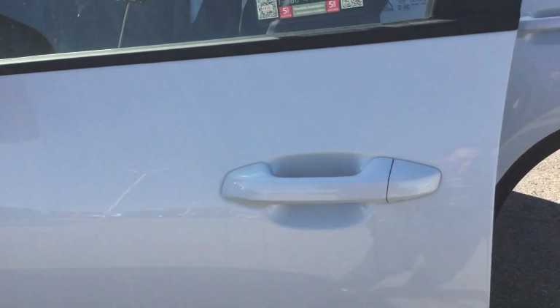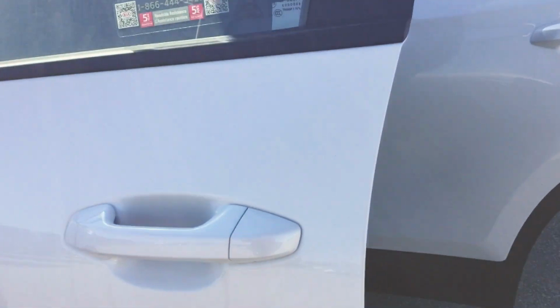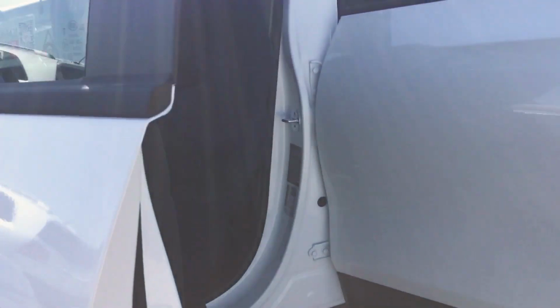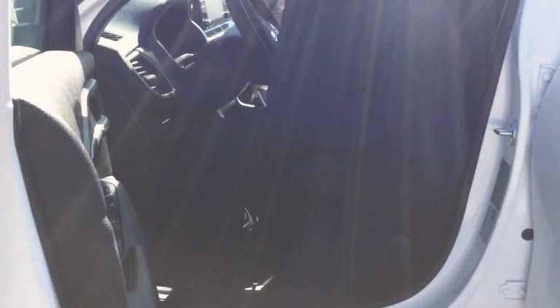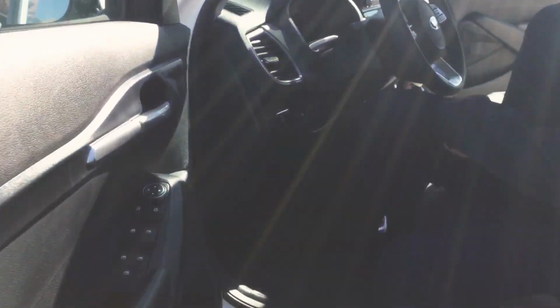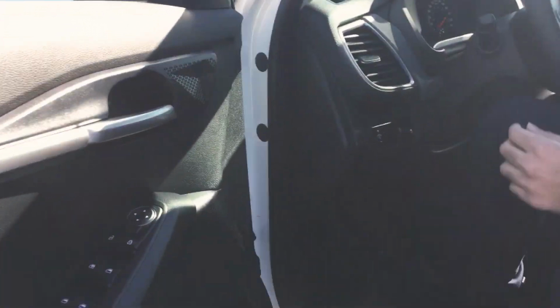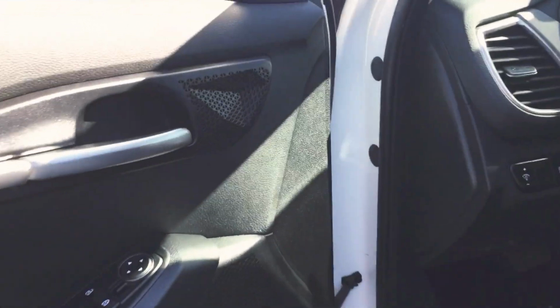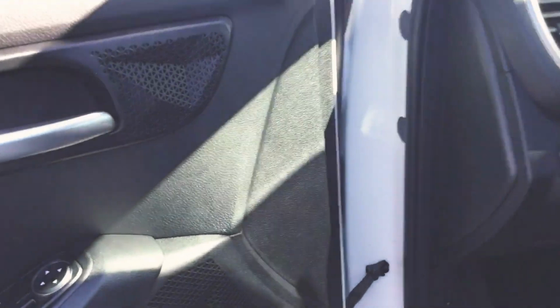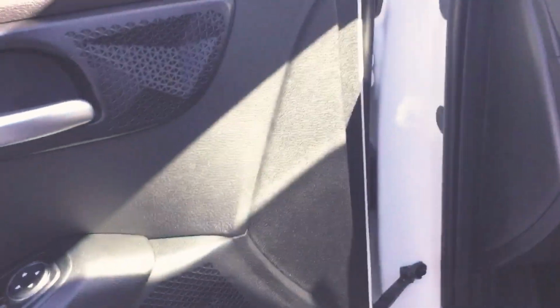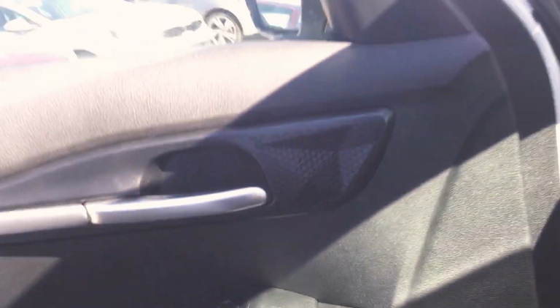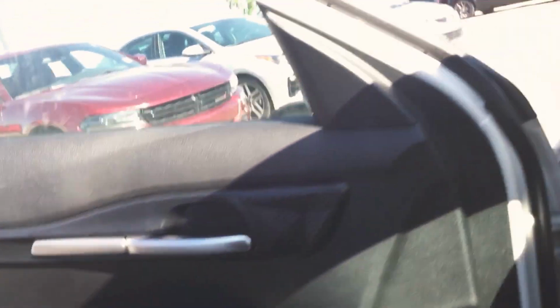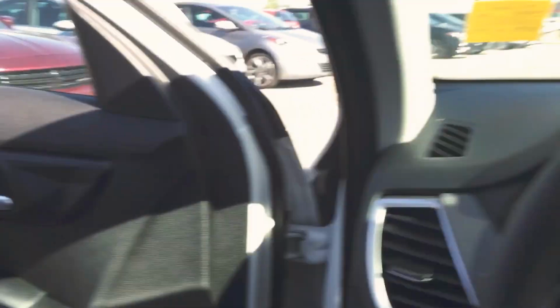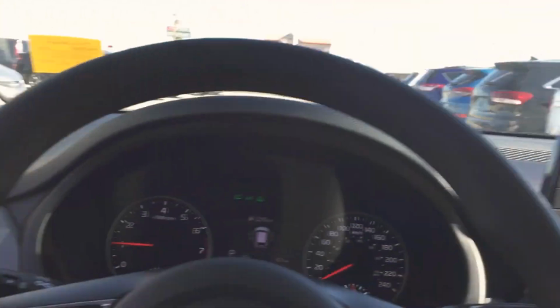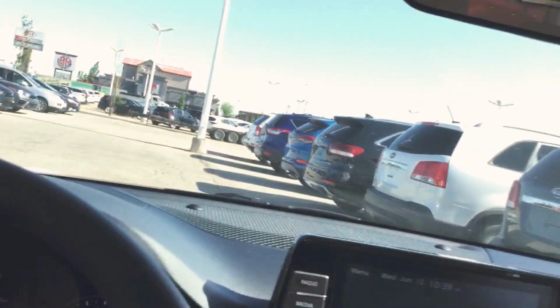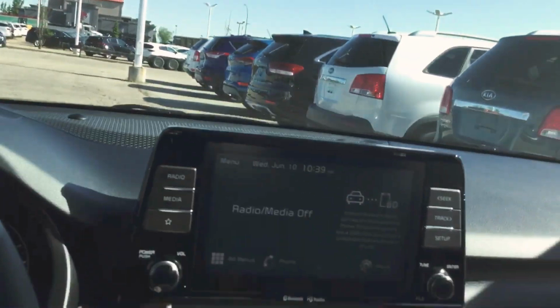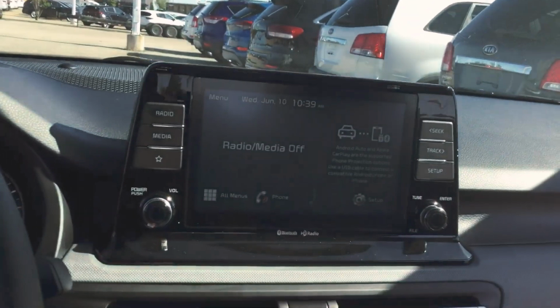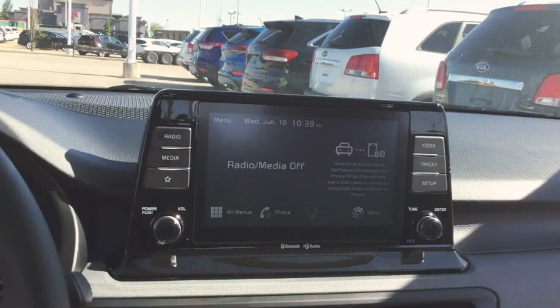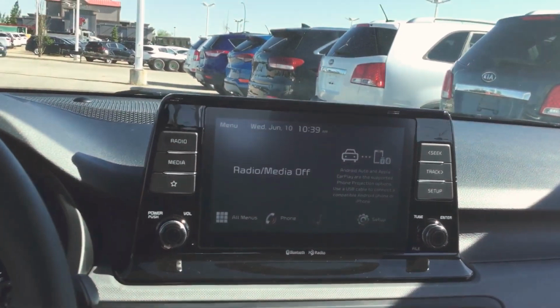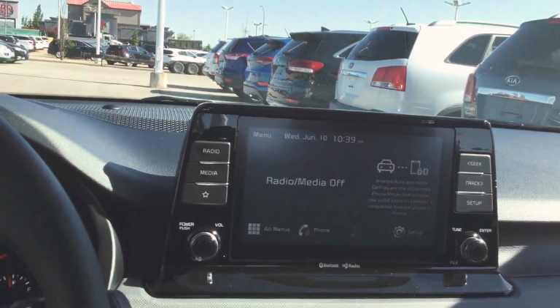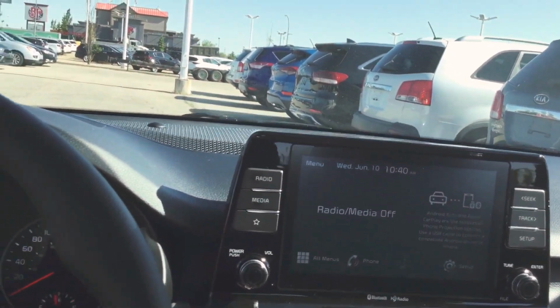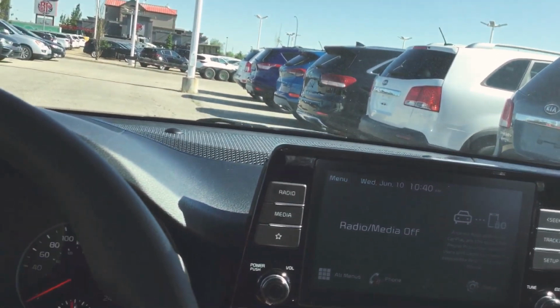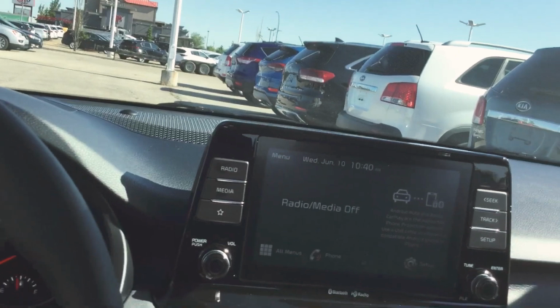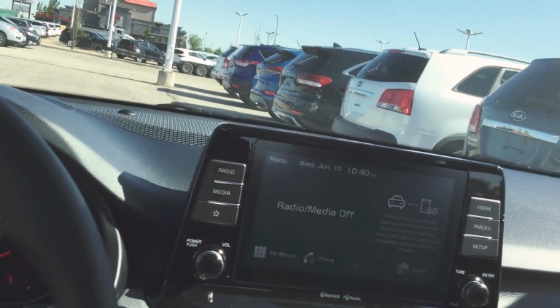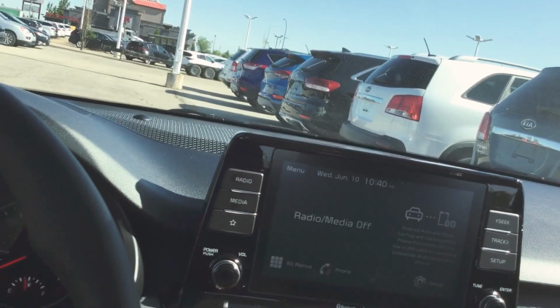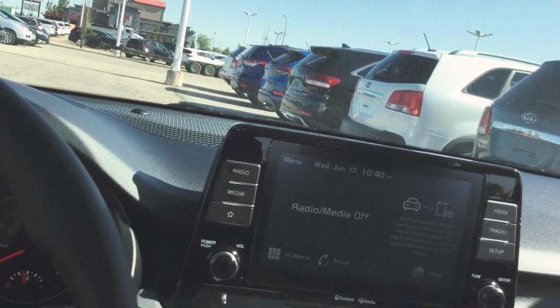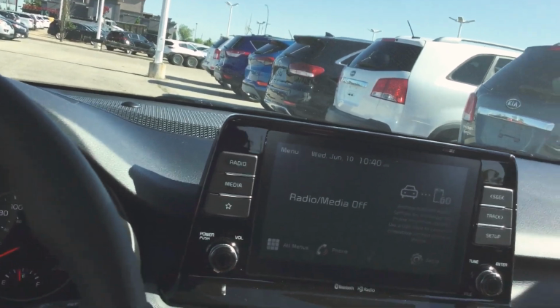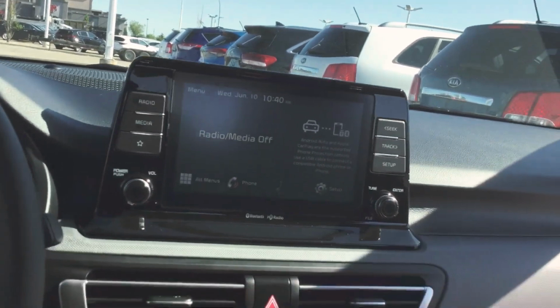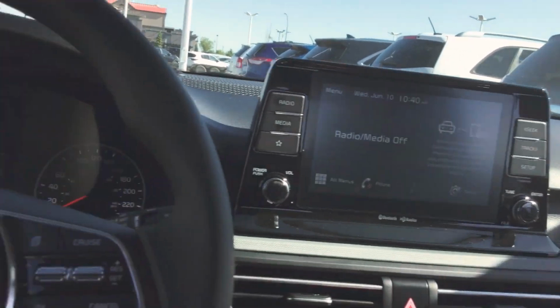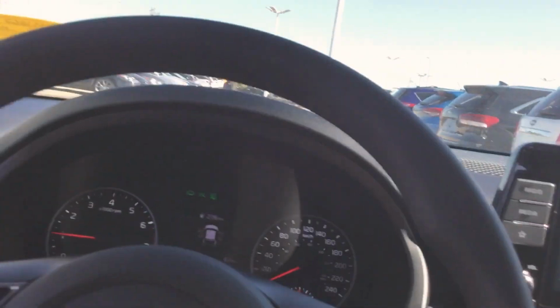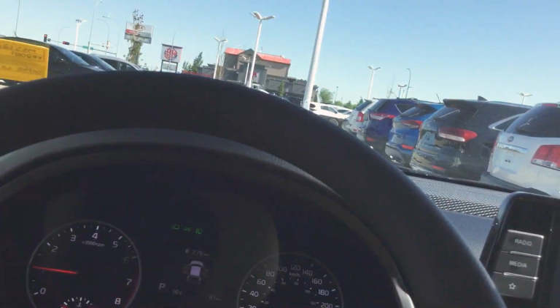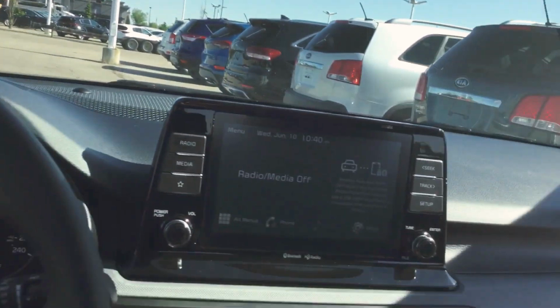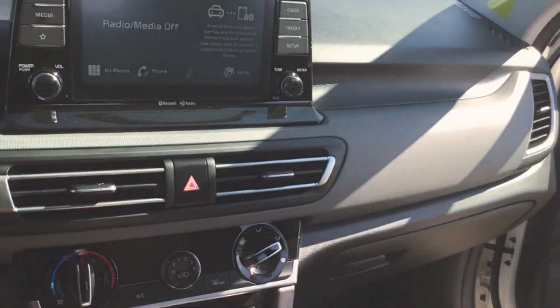as you can see we have power locks, power windows, we have an 8 inch screen with Apple CarPlay and Android Auto, we have heated front seats — beautiful interior.